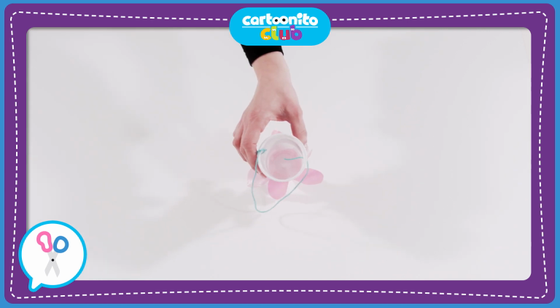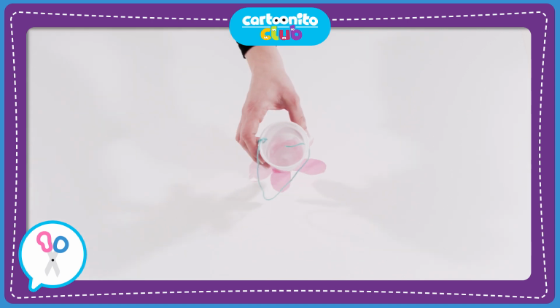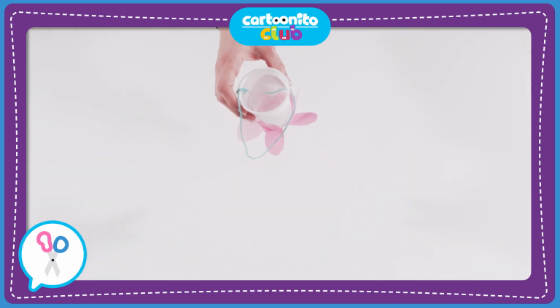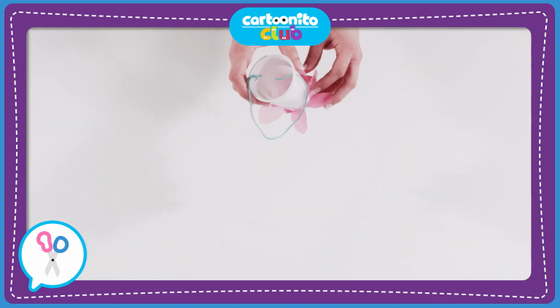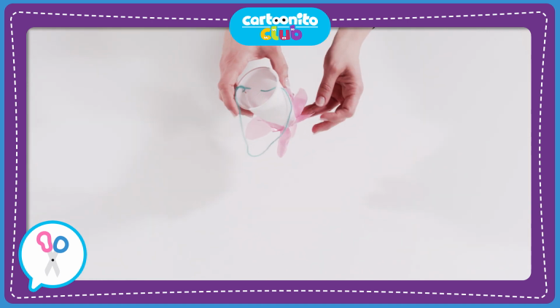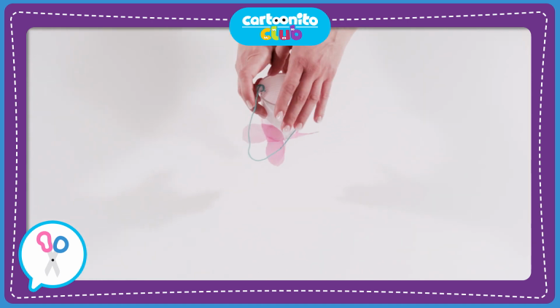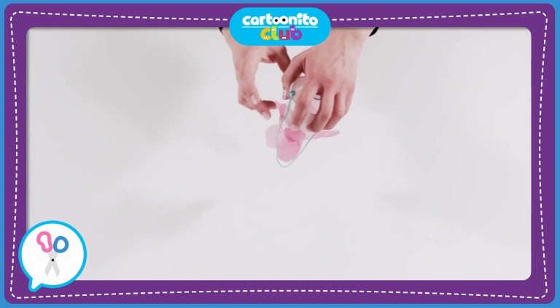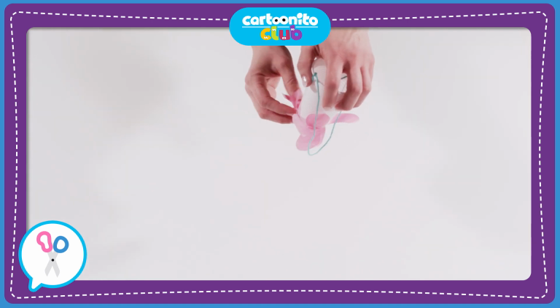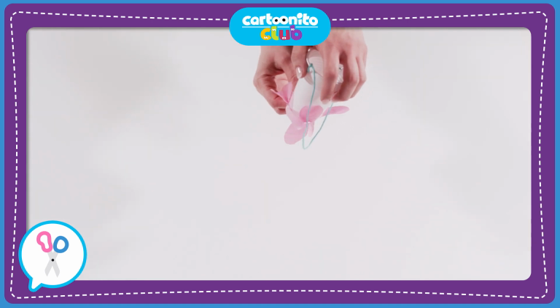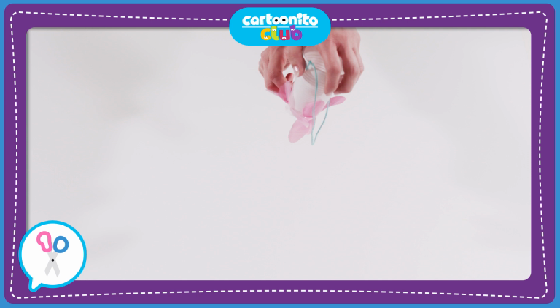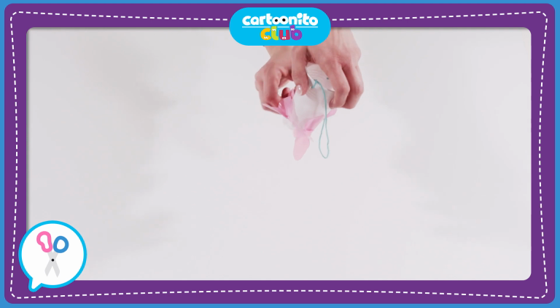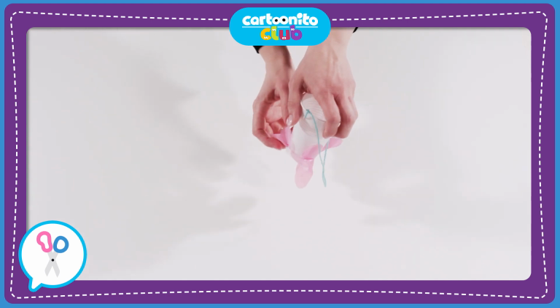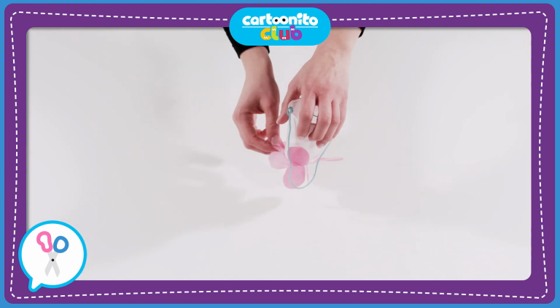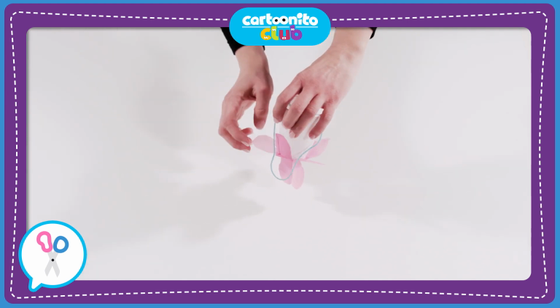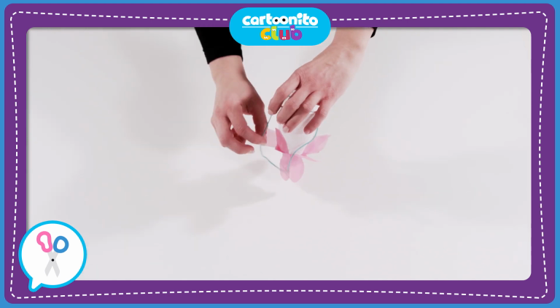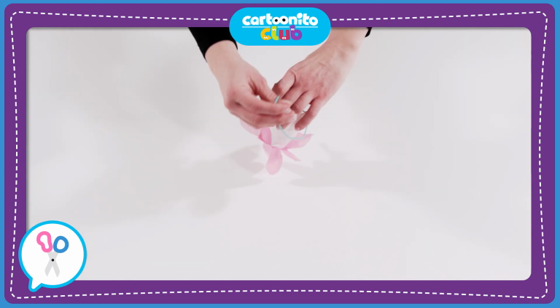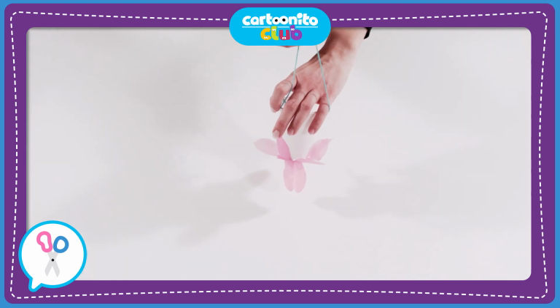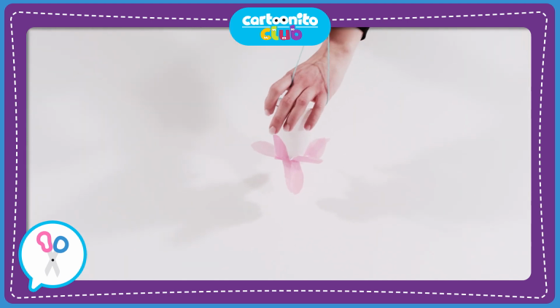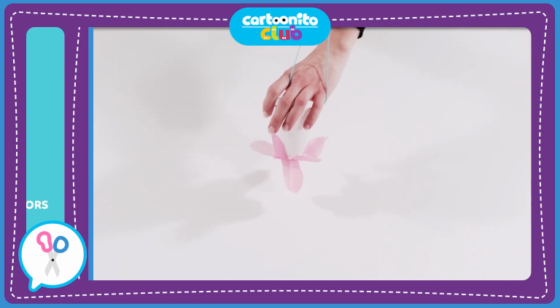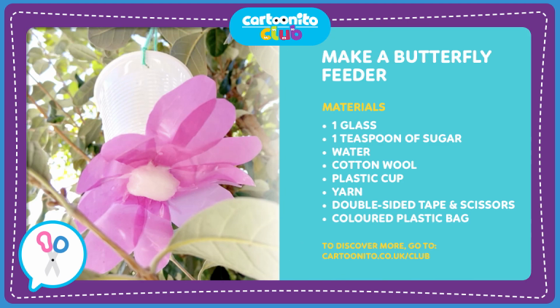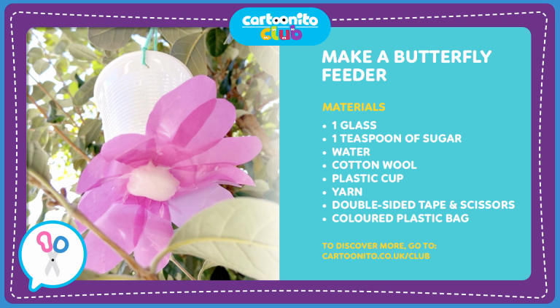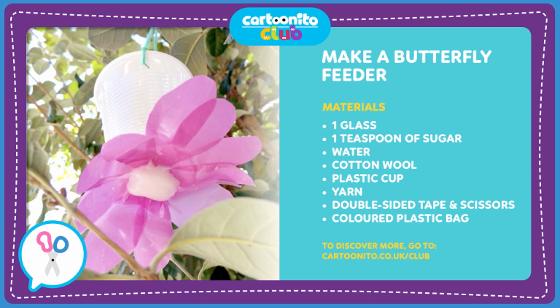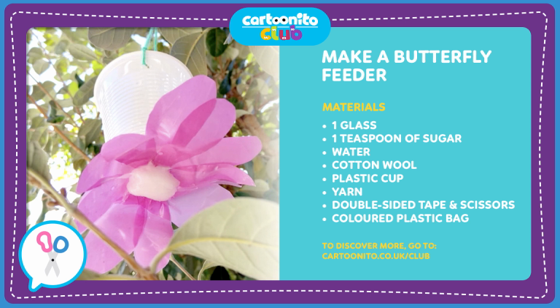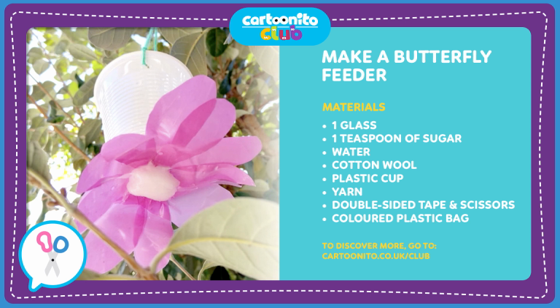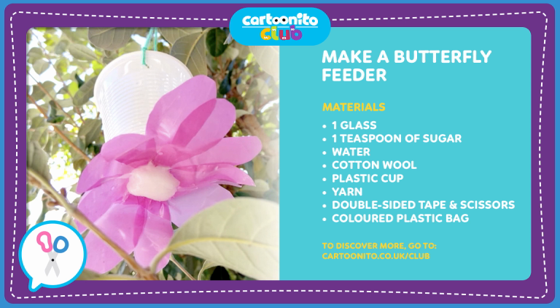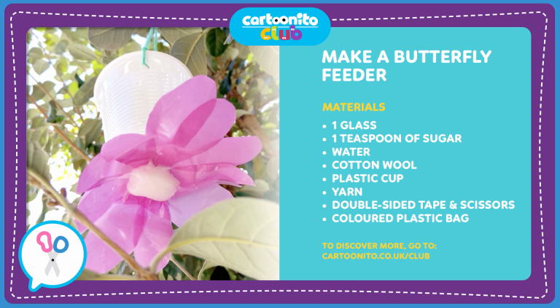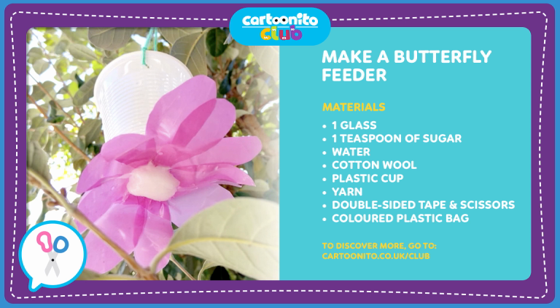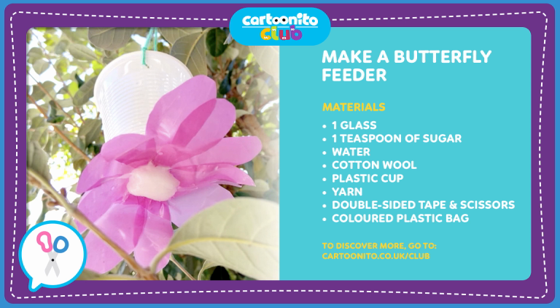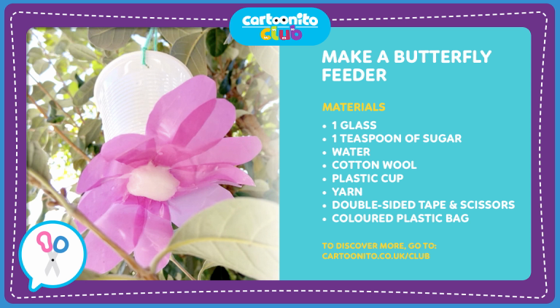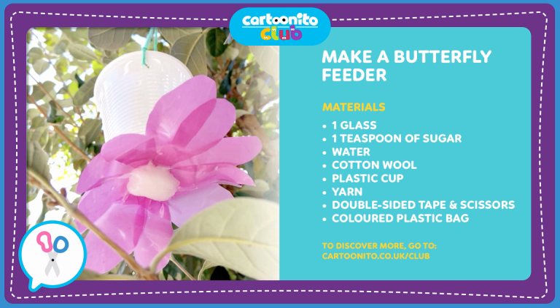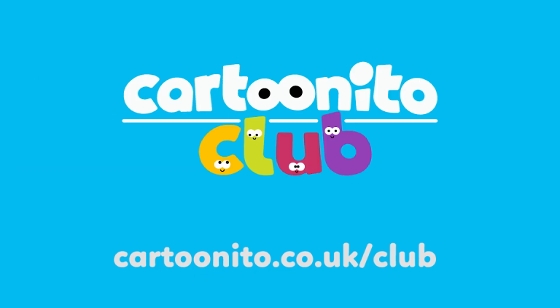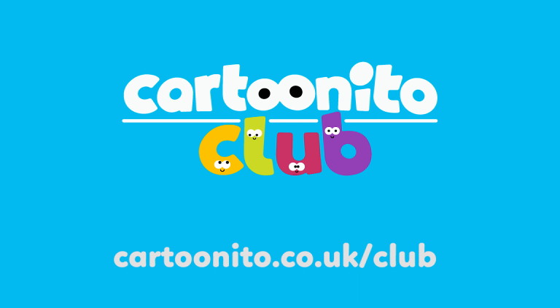This is where the butterflies will come to drink our delicious nectar. Now just hang it on a tree and keep a lookout for your butterfly visitors! For more fun things to make and do, go to Cartoonito Club at cartoonito.co.uk.